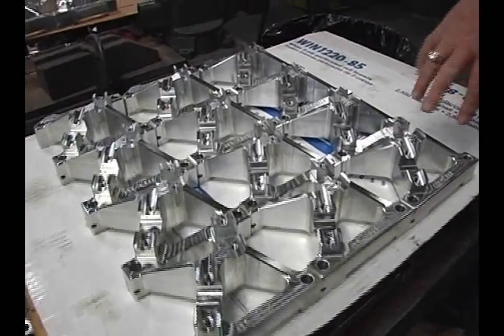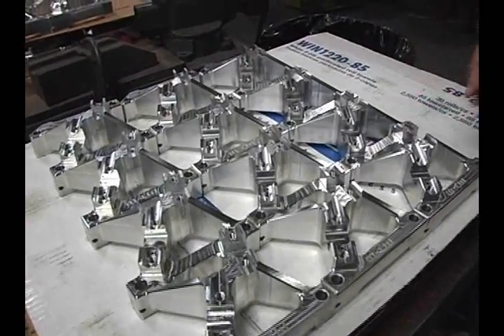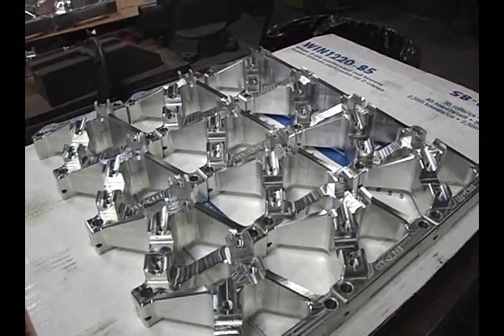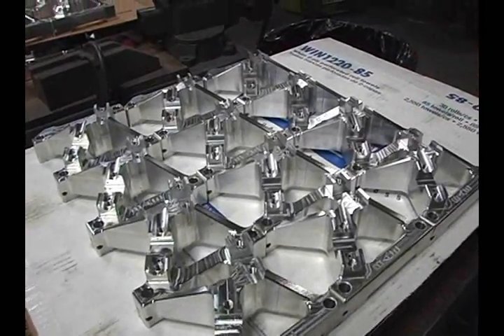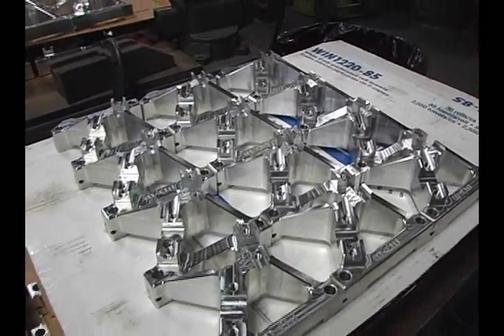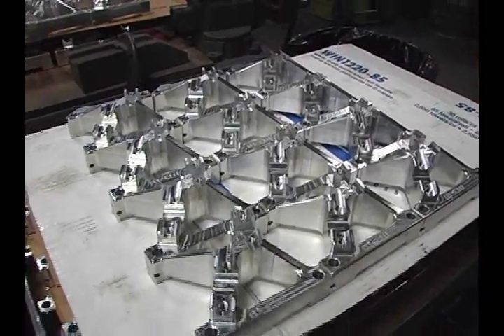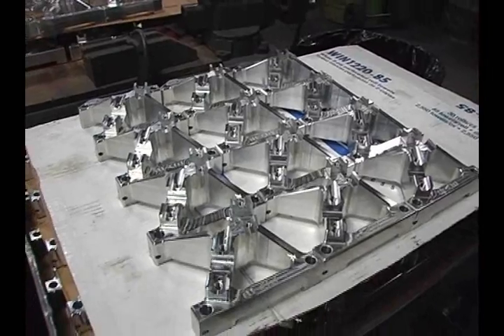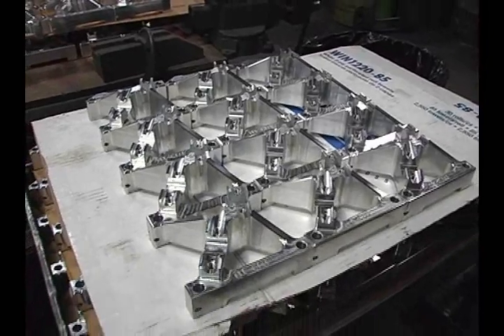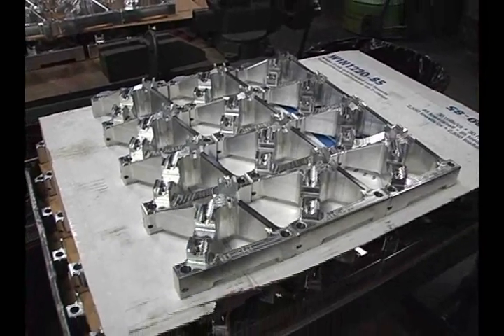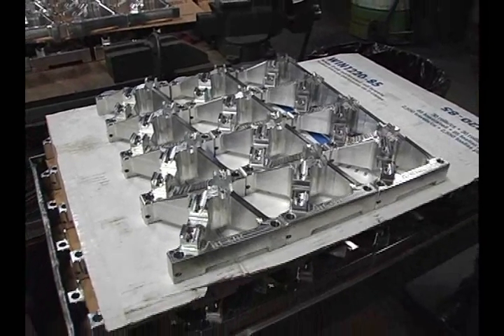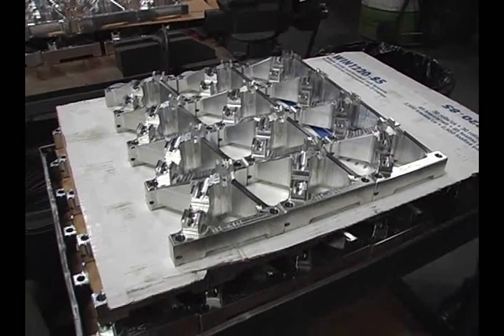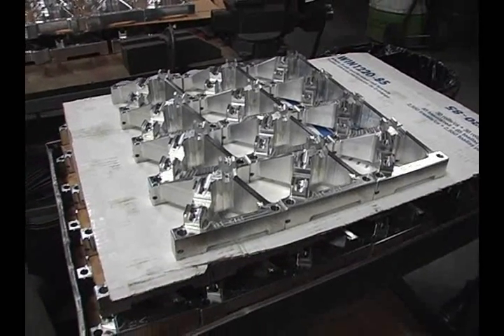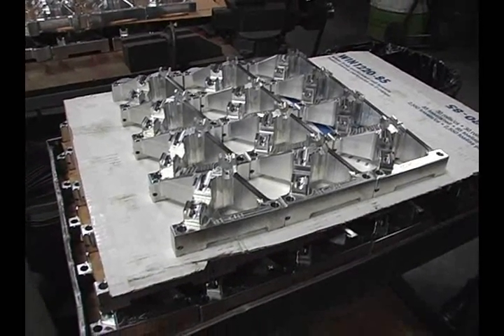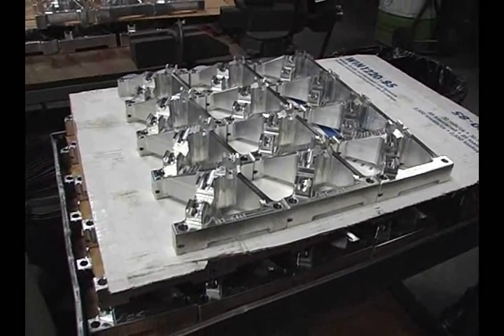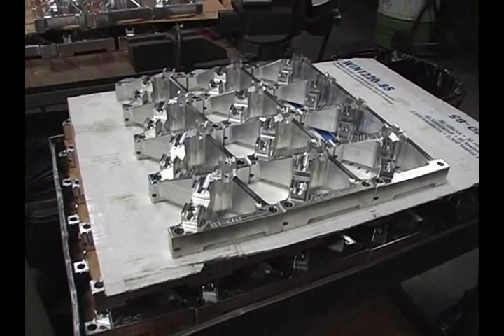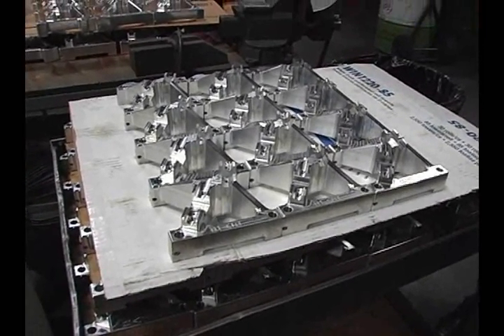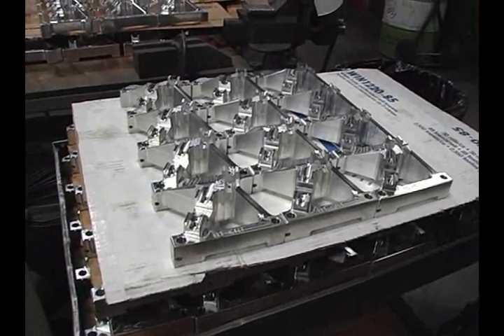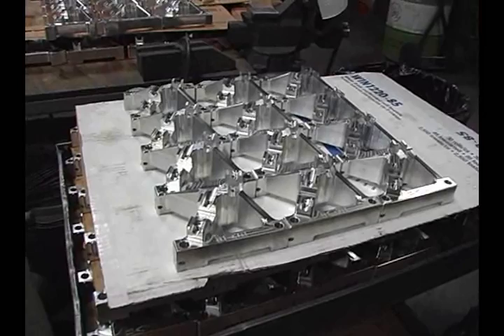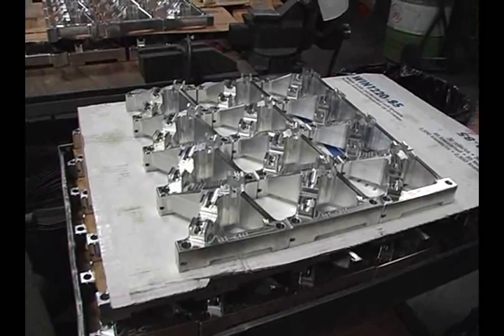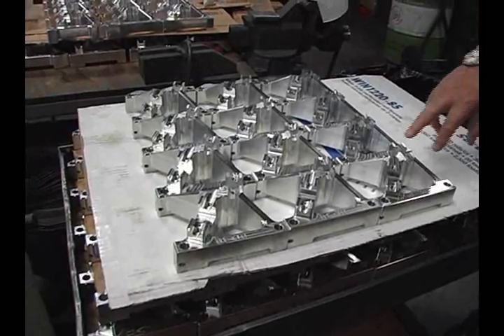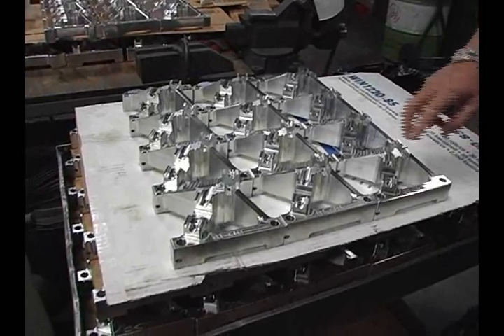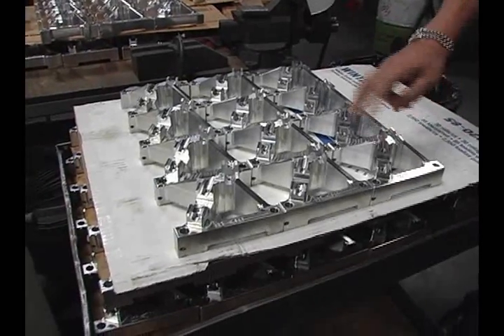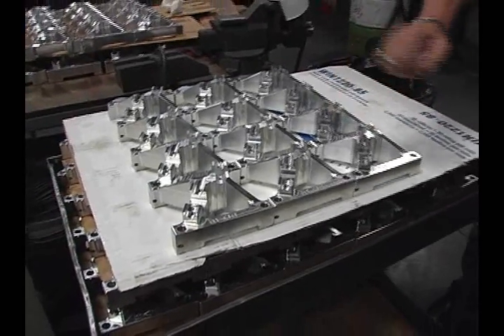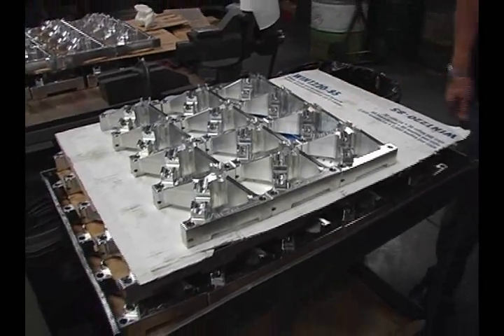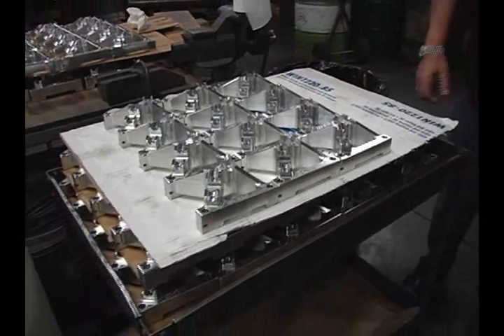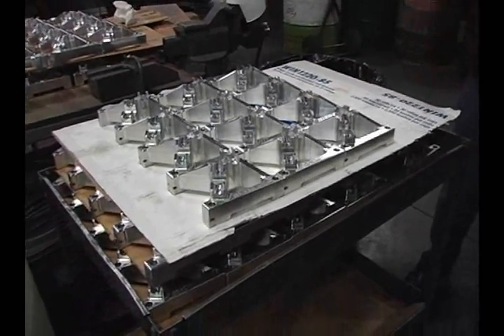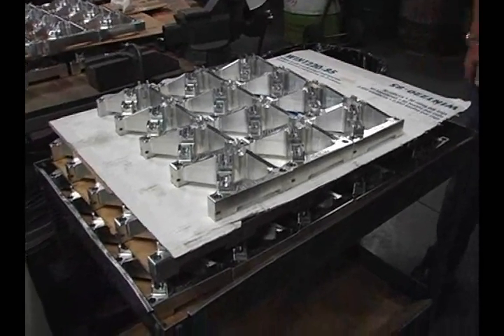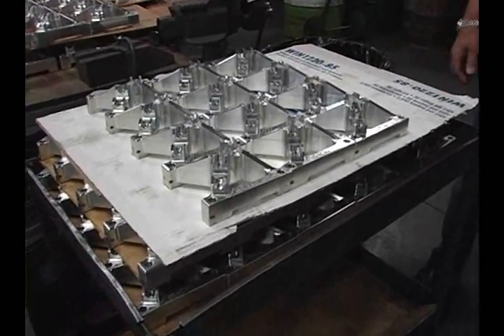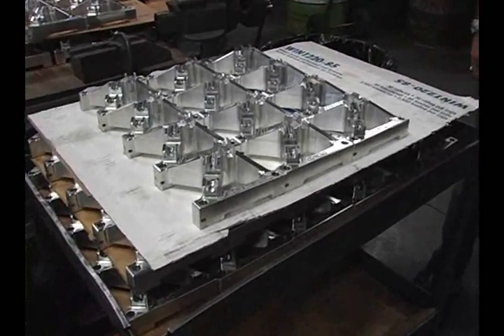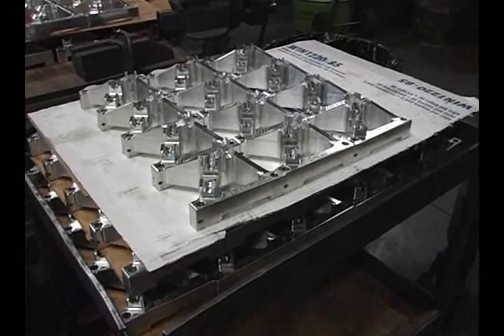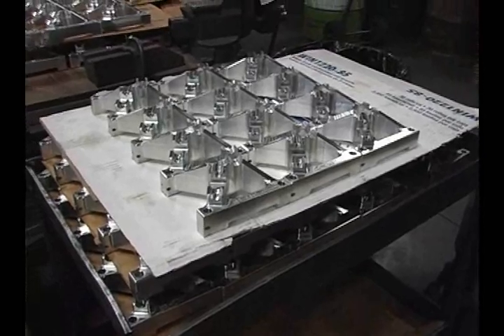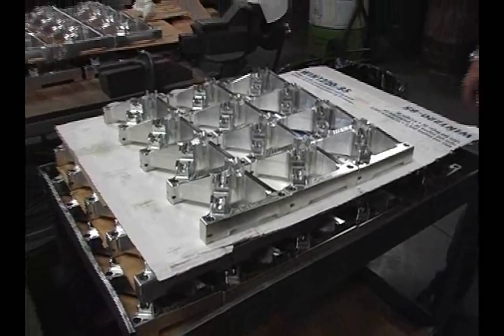This is a twisted rocker assembly for the pro mod motor. When you move the push rods as much as I did, you had to move the rocker, so we rotated them around on a centerline. This is the holder for the rocker assembly — I'll show you a completed one in the back.